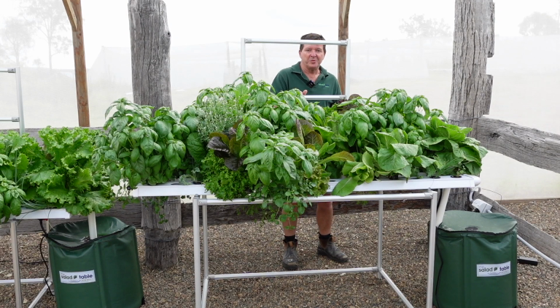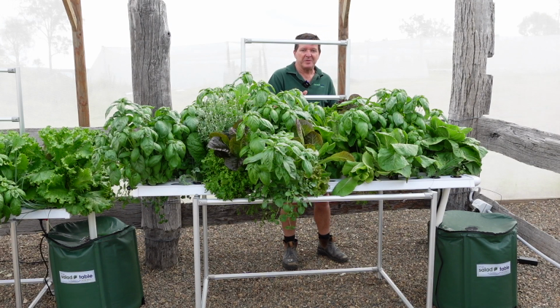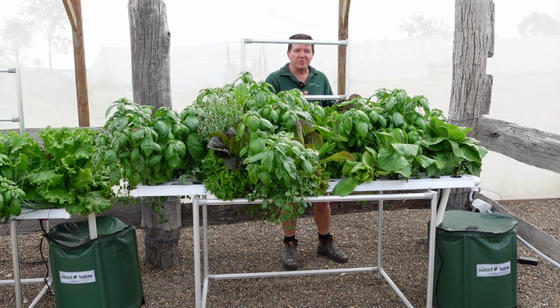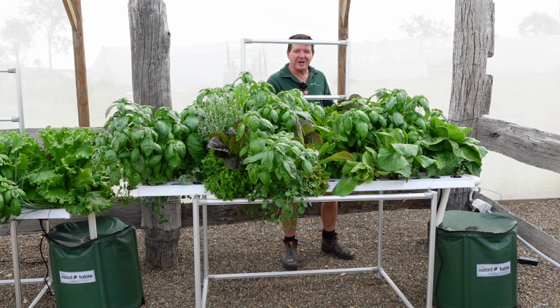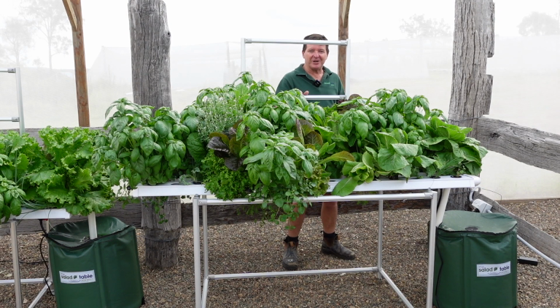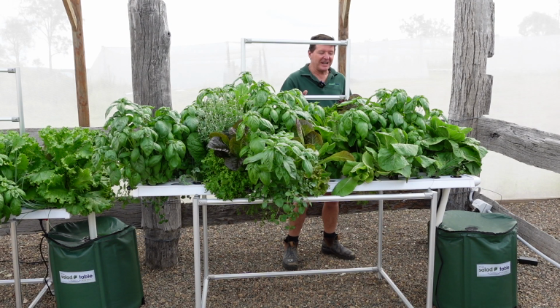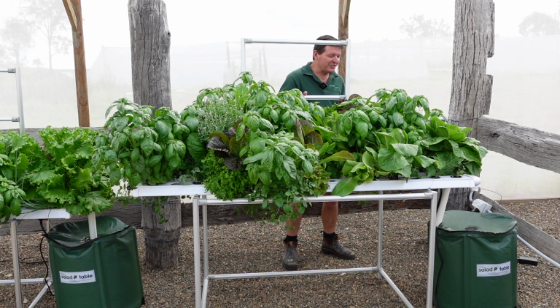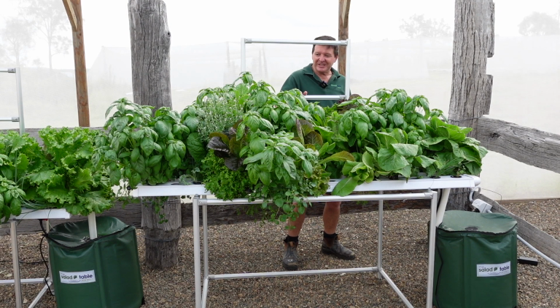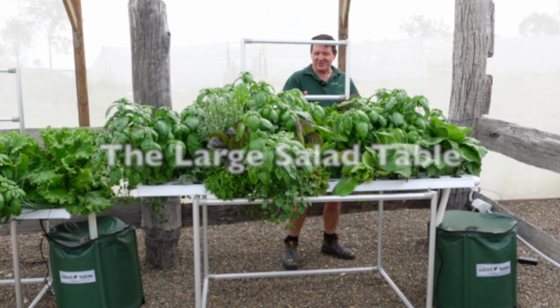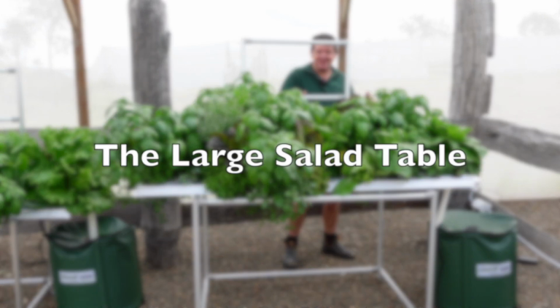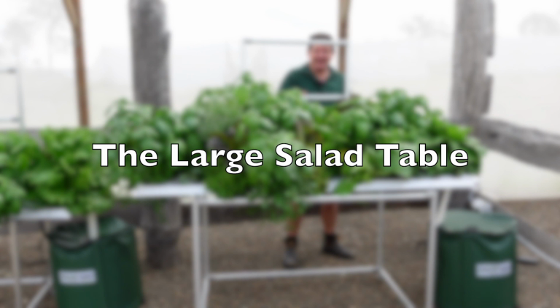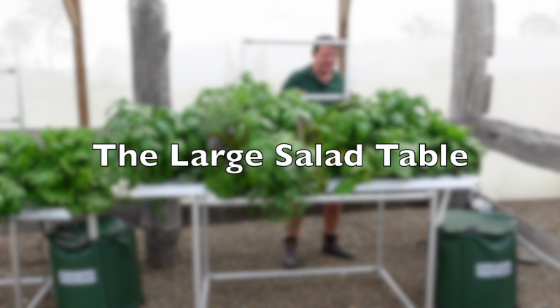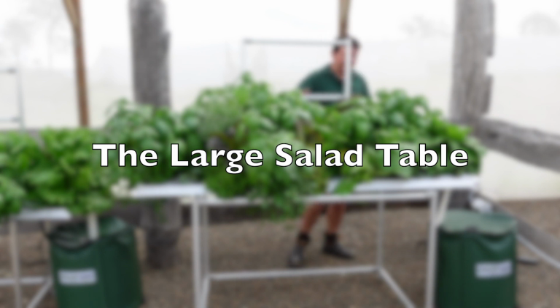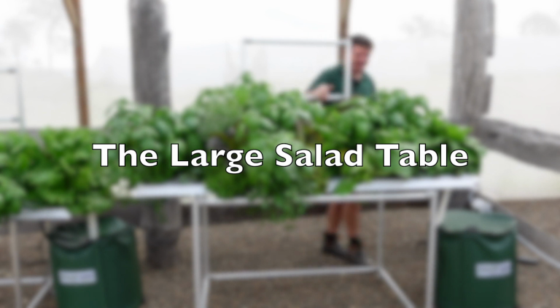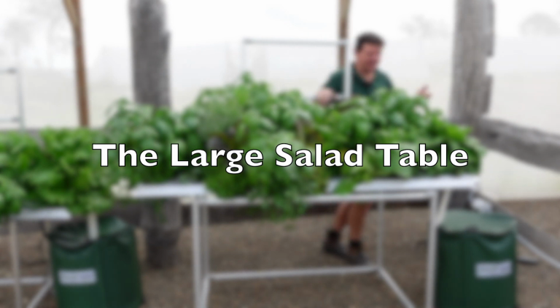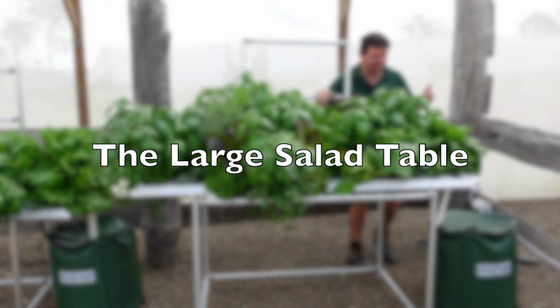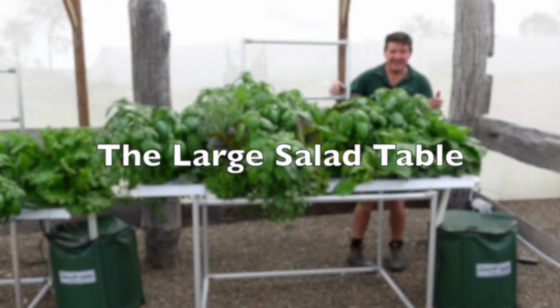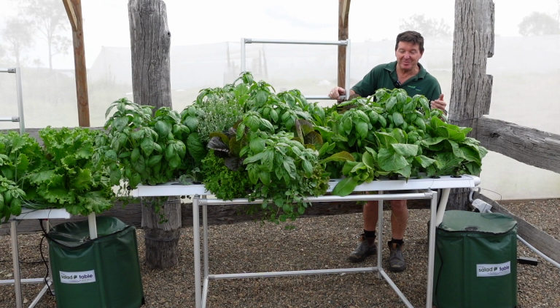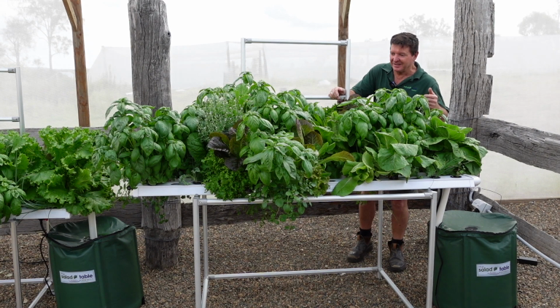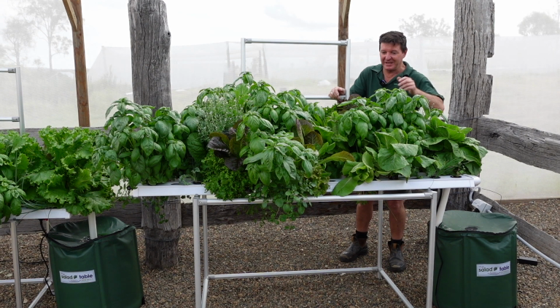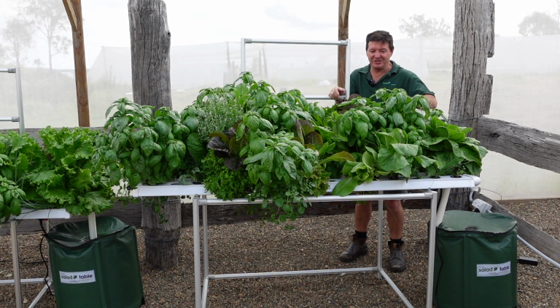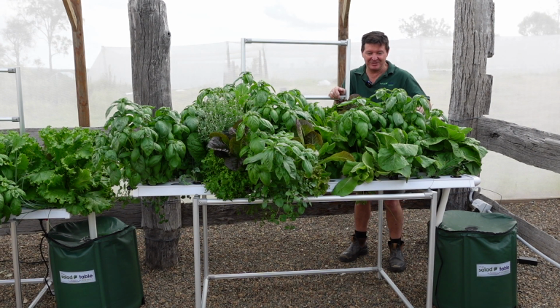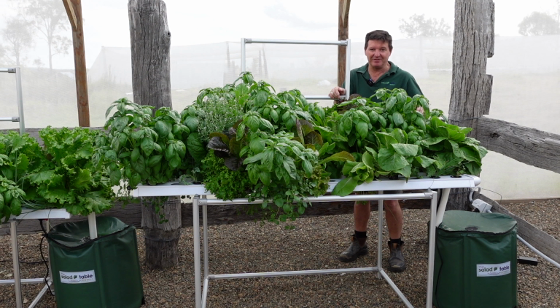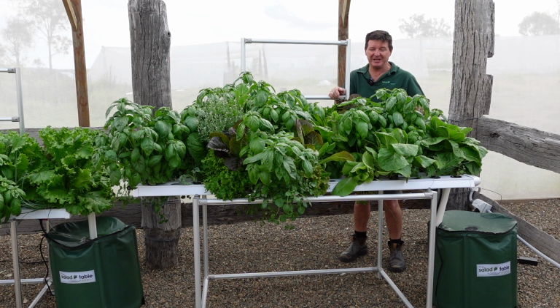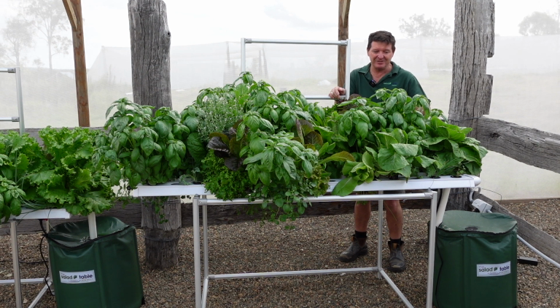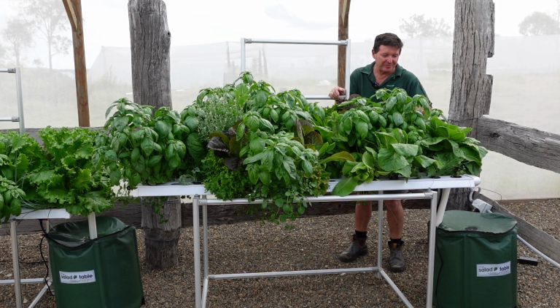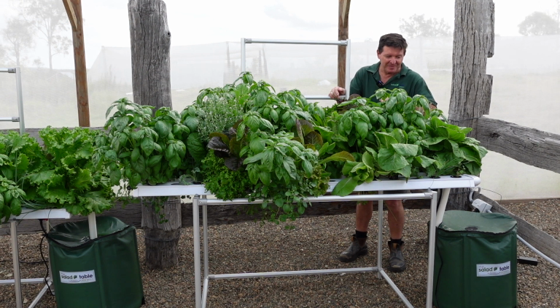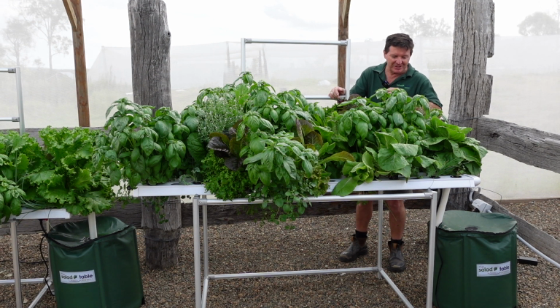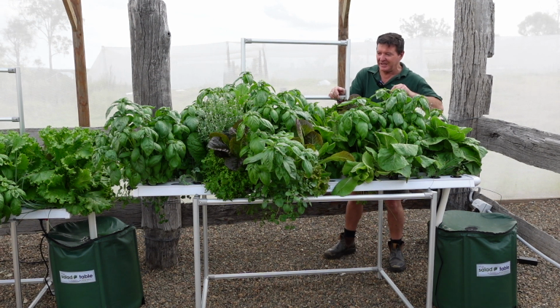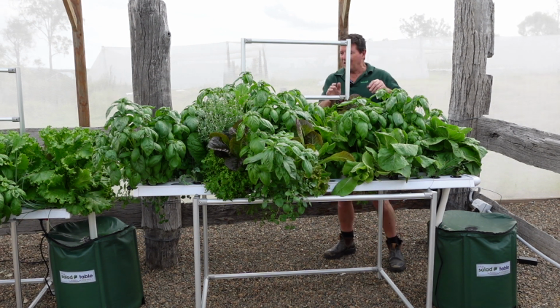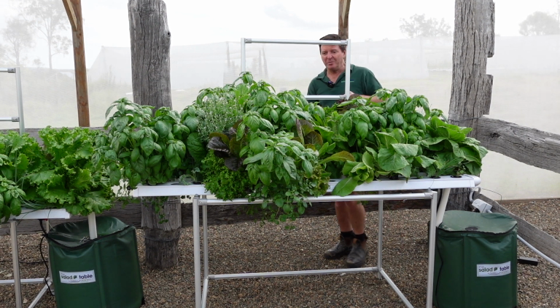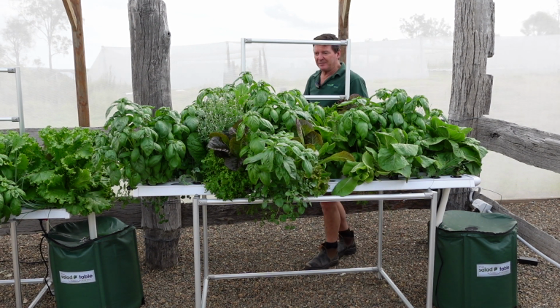One of the most rewarding parts of the whole gardening journey is when it comes time to harvest. It's my second favorite part because obviously the favorite part is eating all this stuff, but I'm just going to show you how I do my harvest.